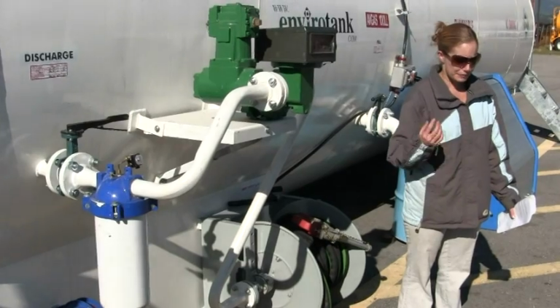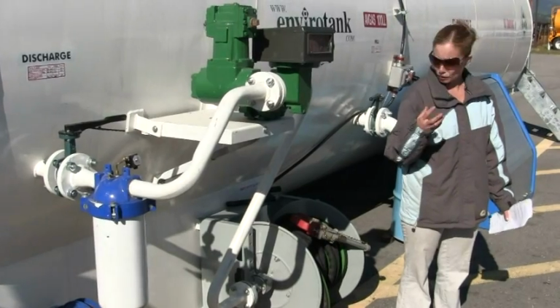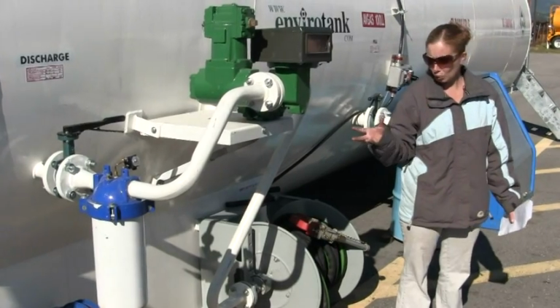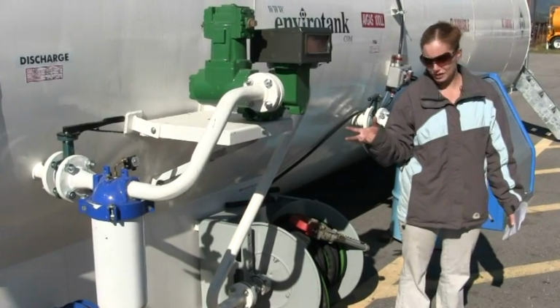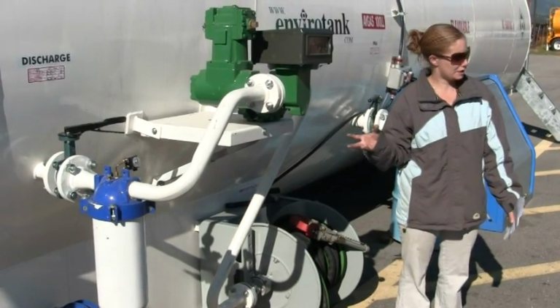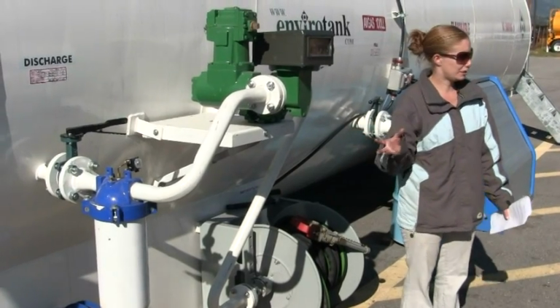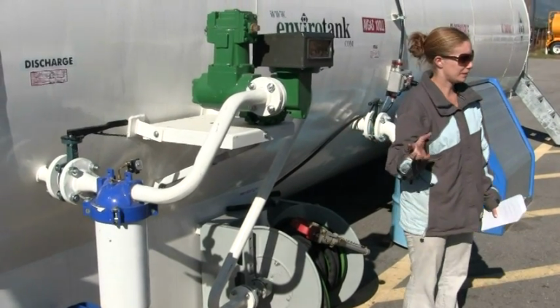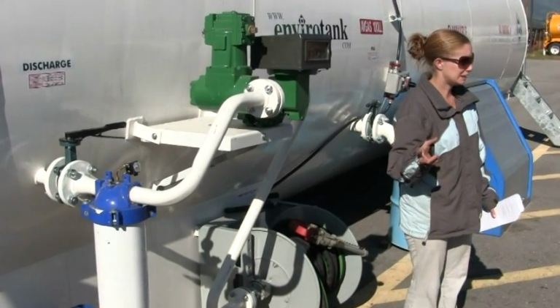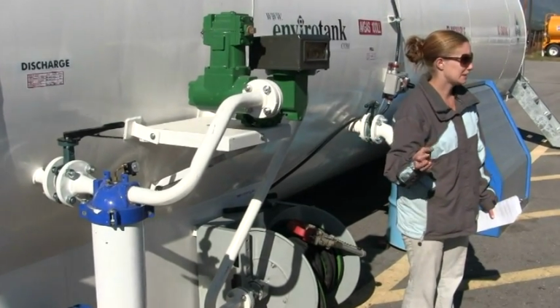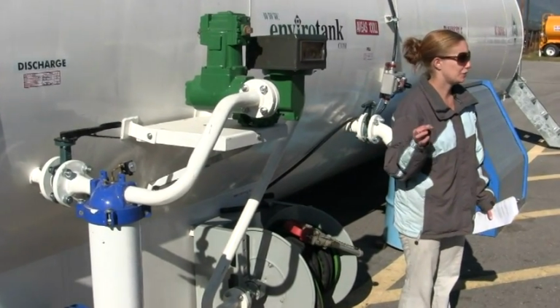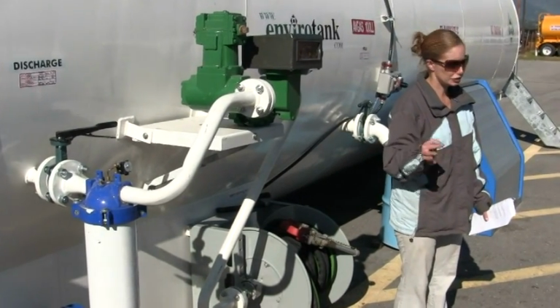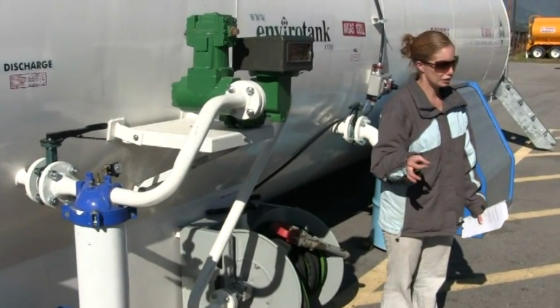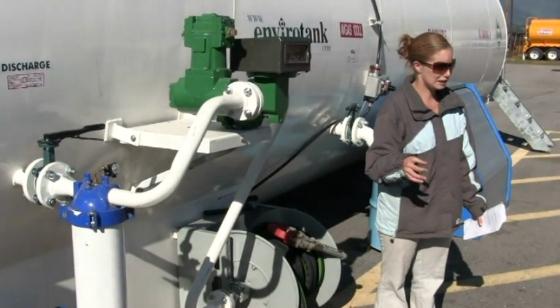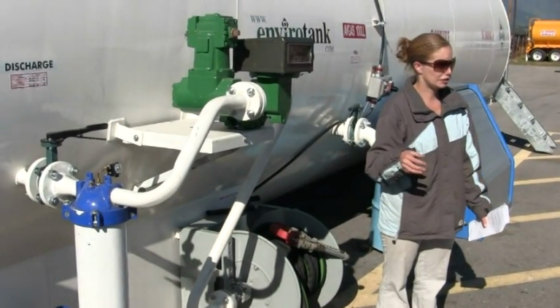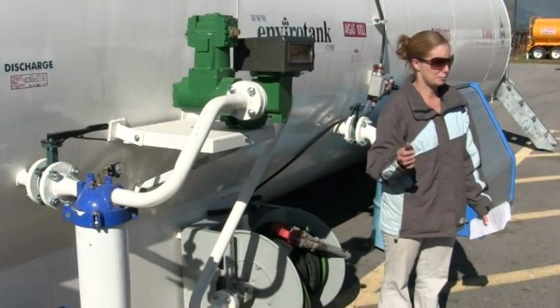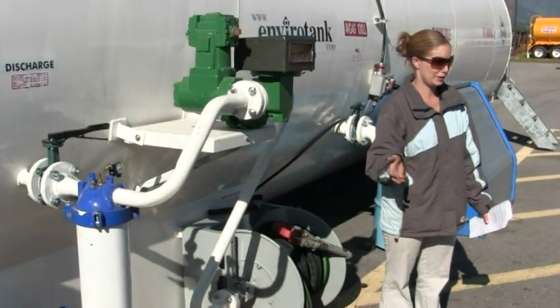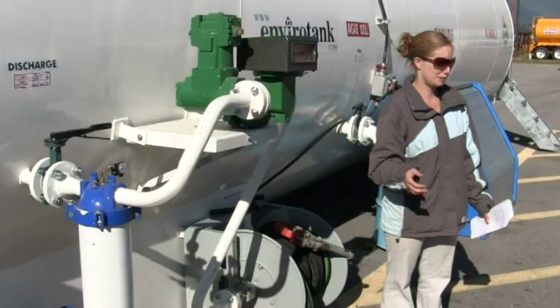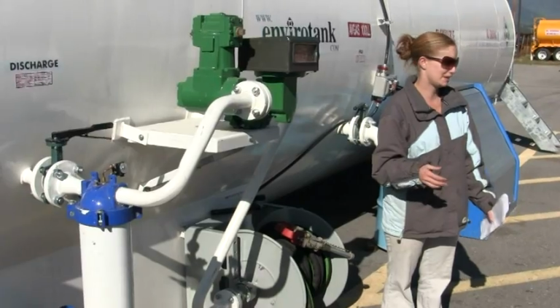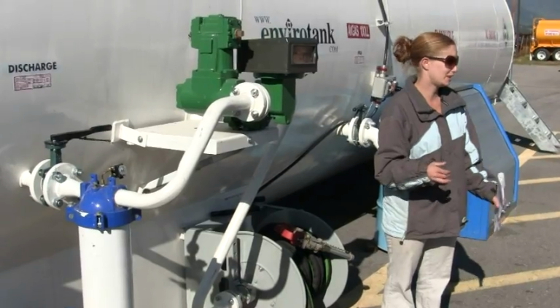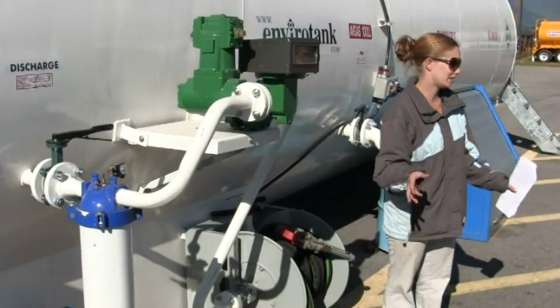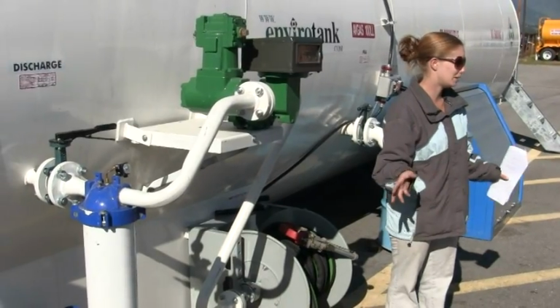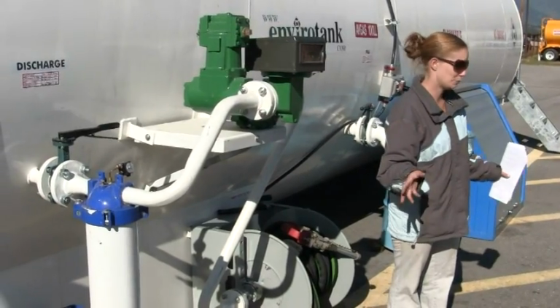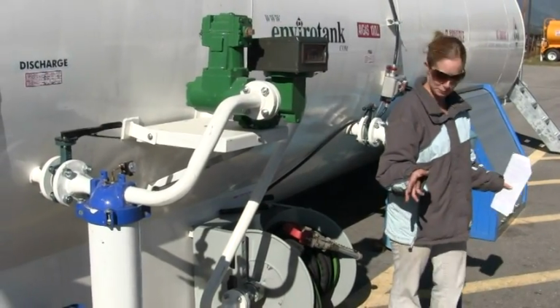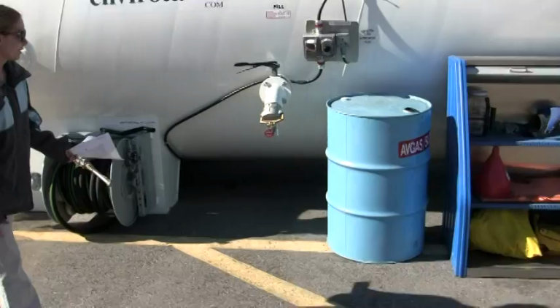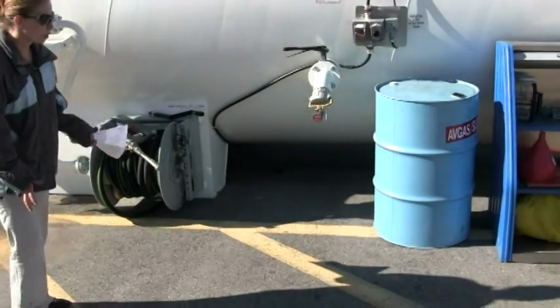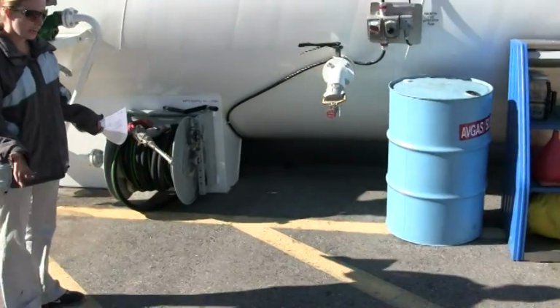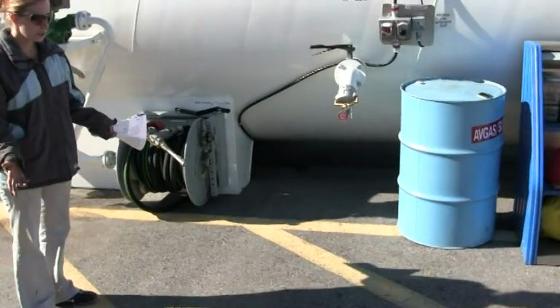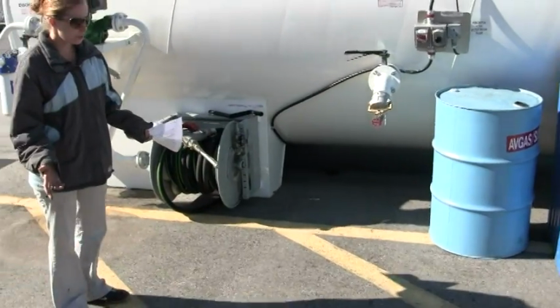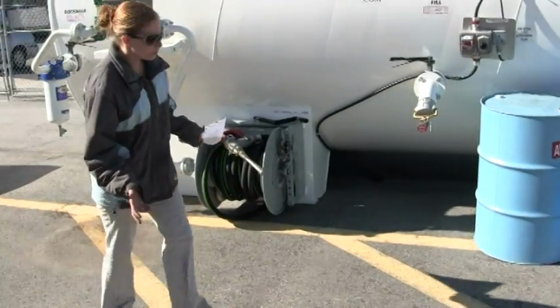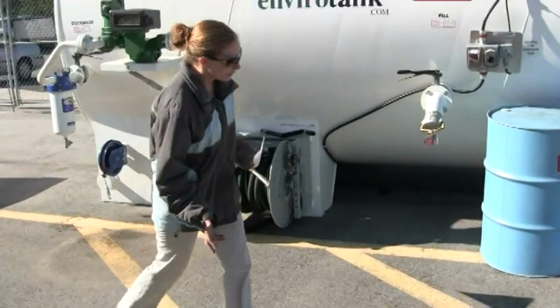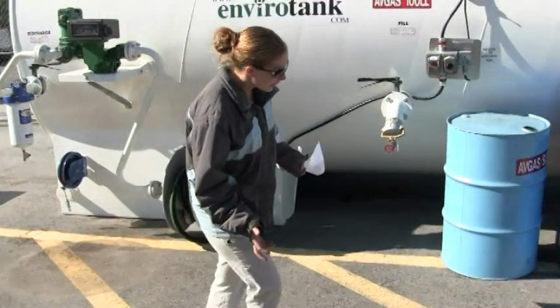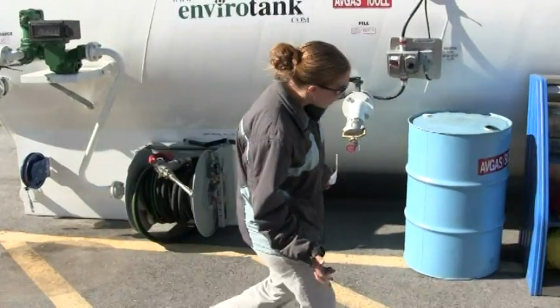There's a whole bunch of regulations on leaks and the earlier we catch it, the better because it saves us a ton of paperwork. So now we're going to do our morning test.